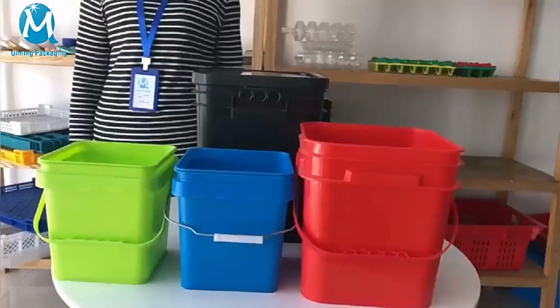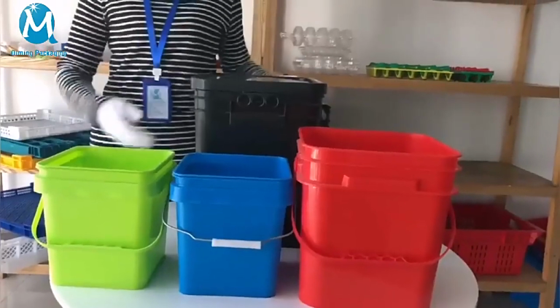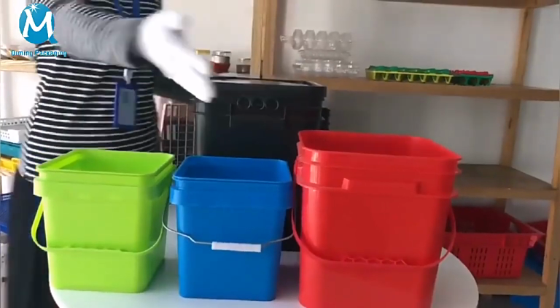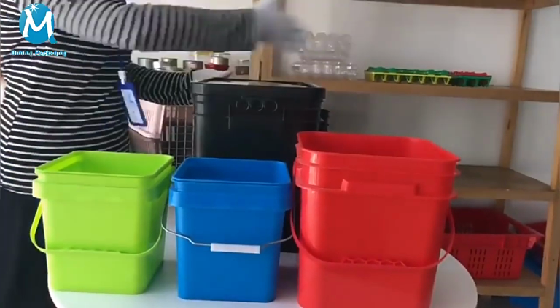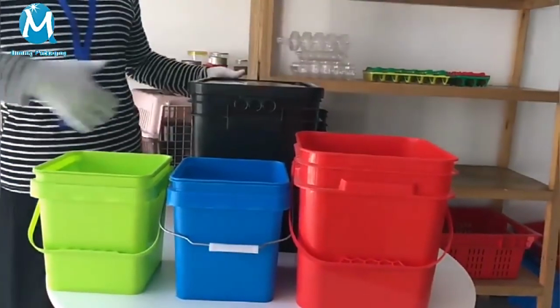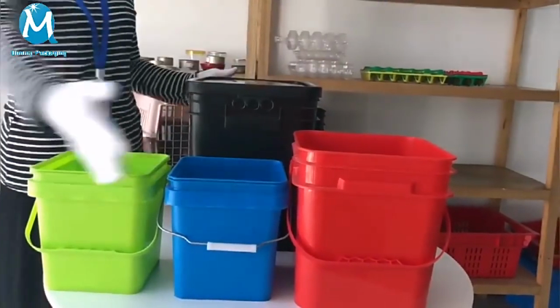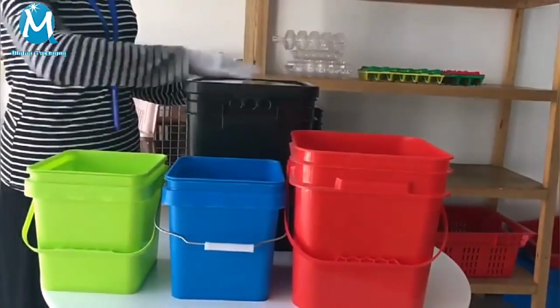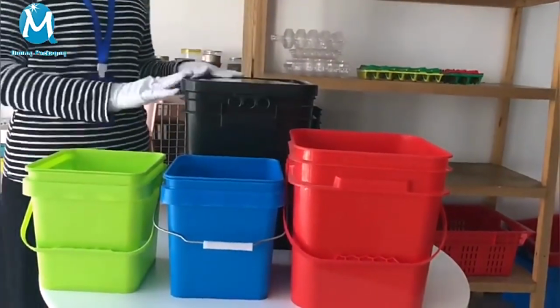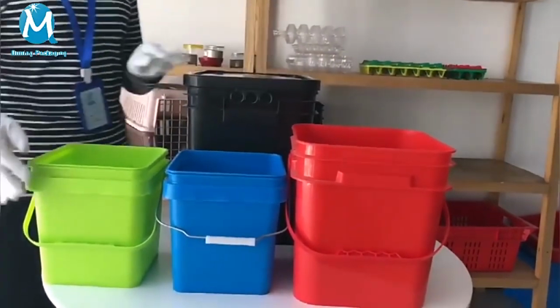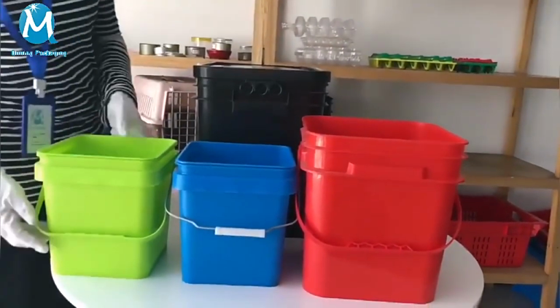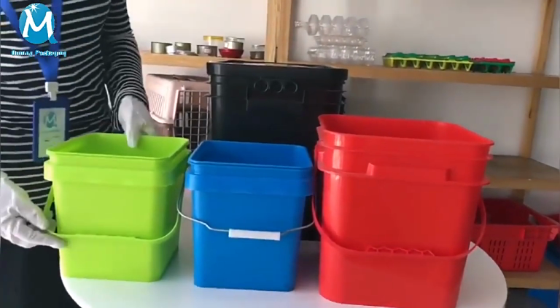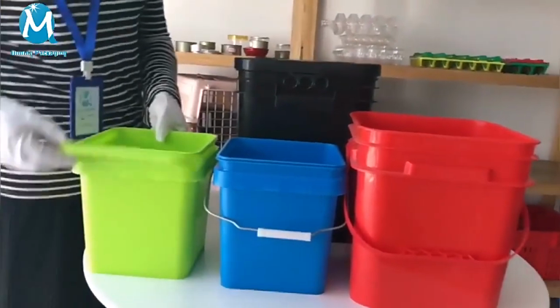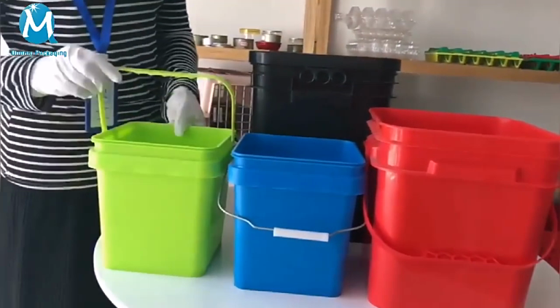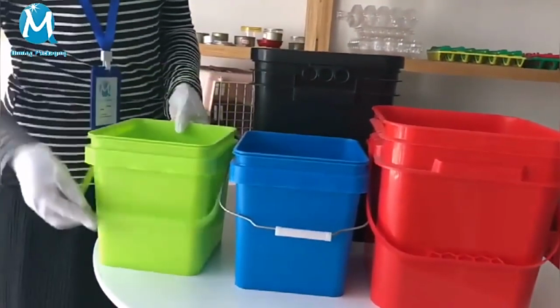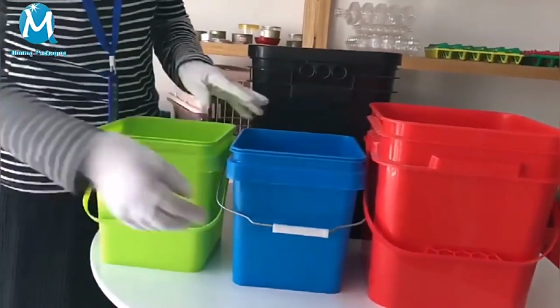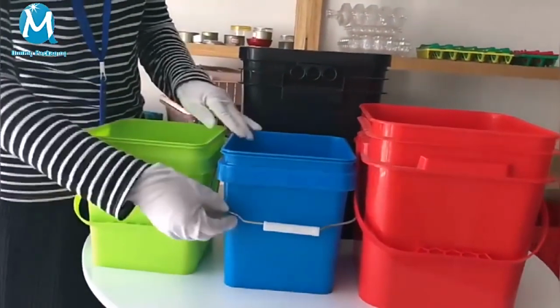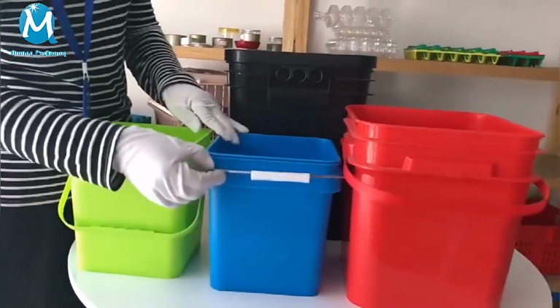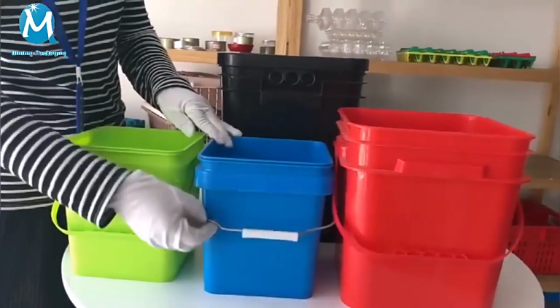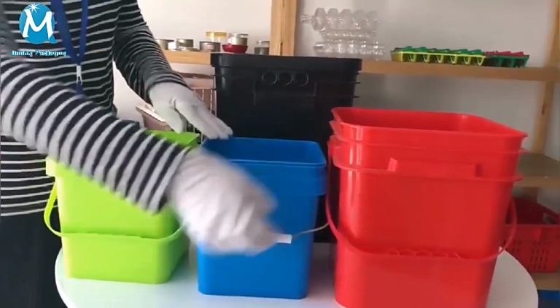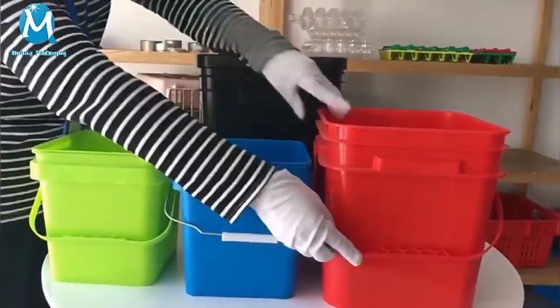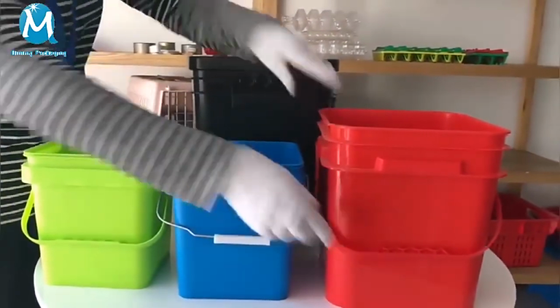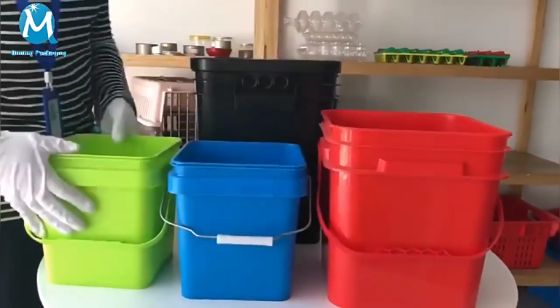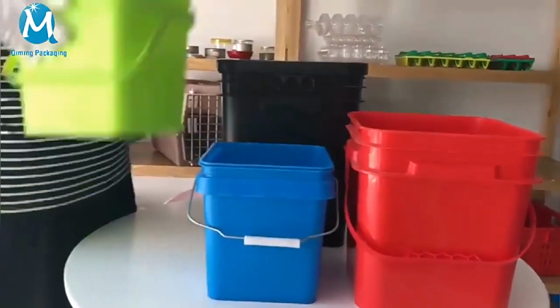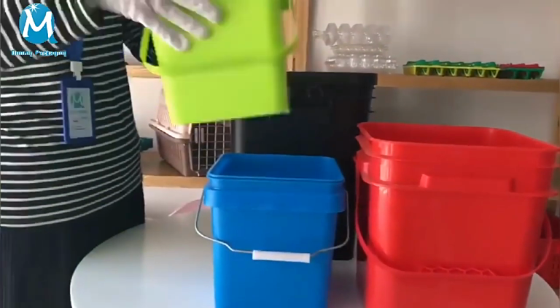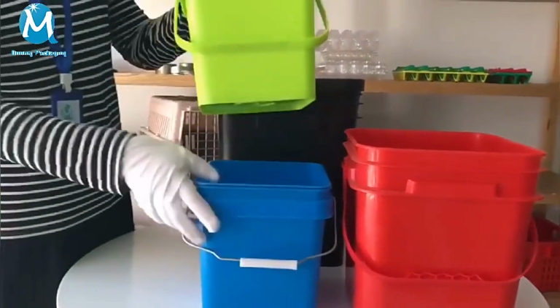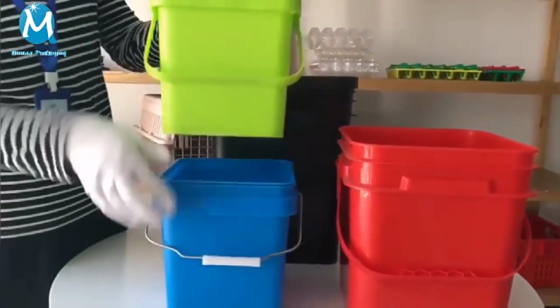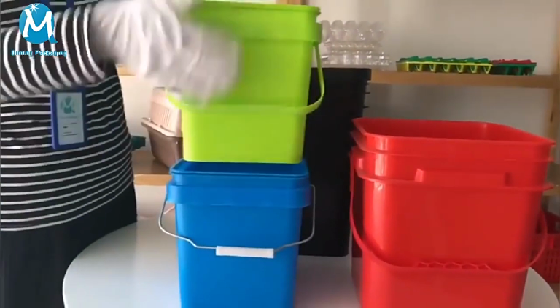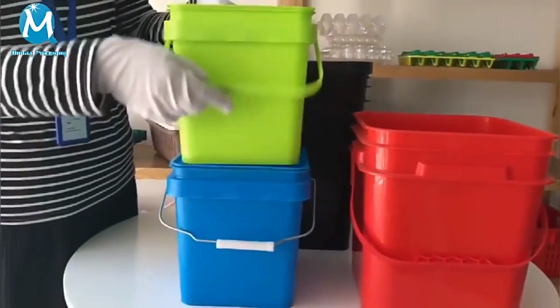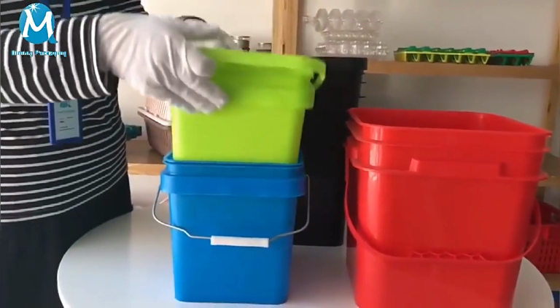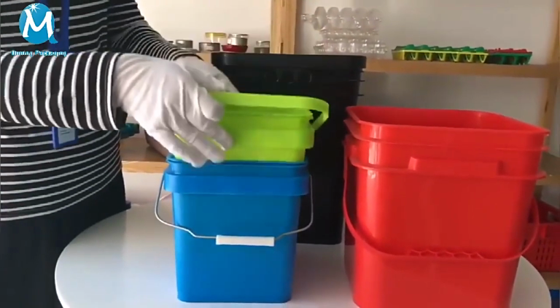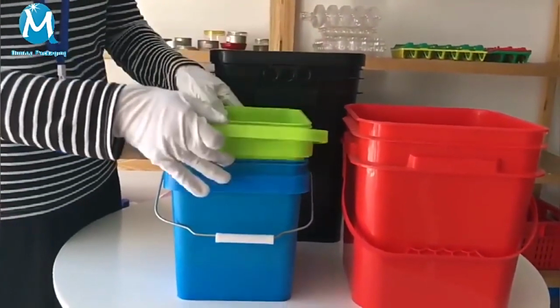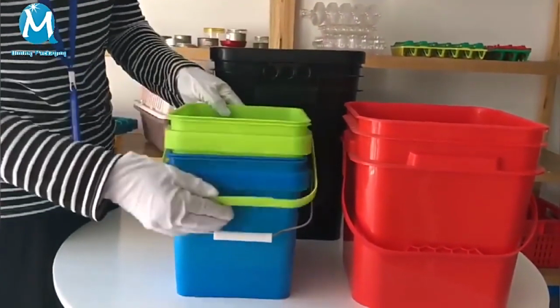Let's introduce Timing plastic square buckets to you. Plastic handle and metal handle are available. When not using them, they could be nested to help you save the space of storage.